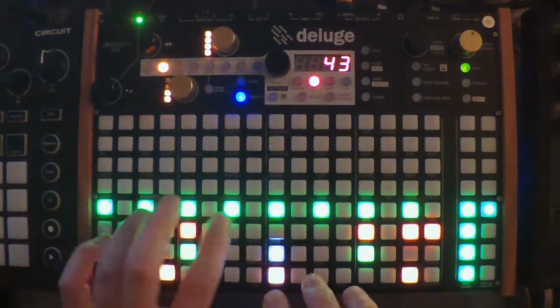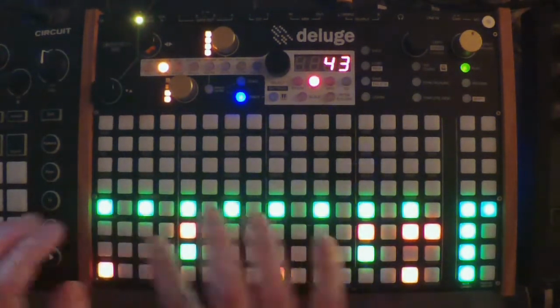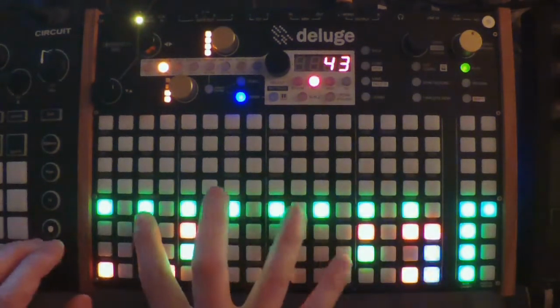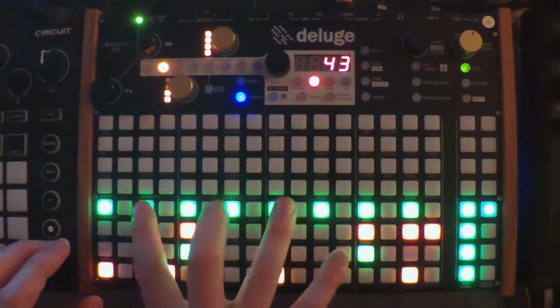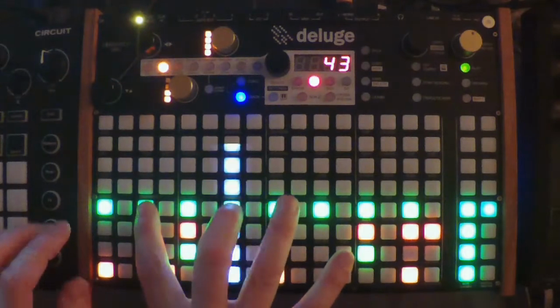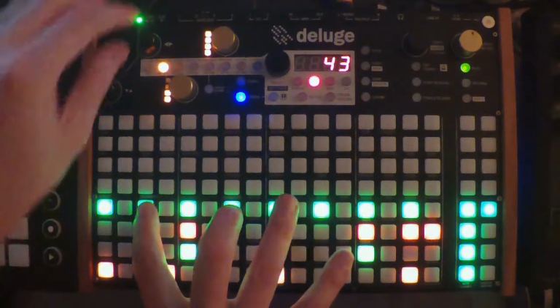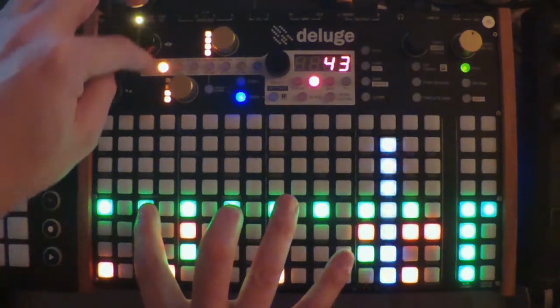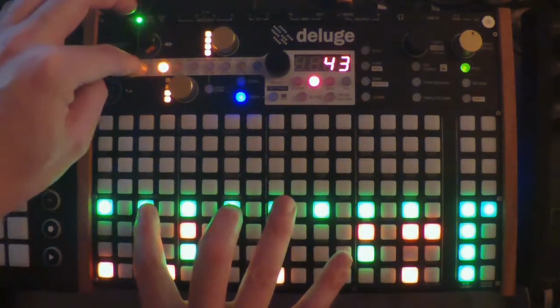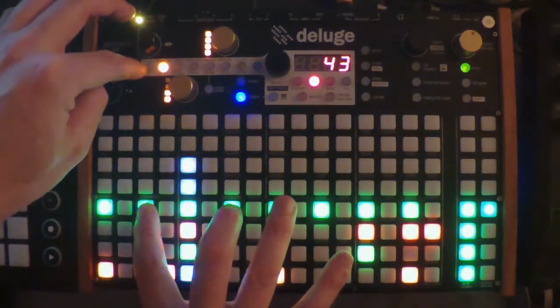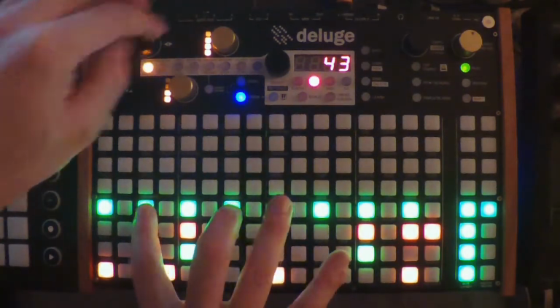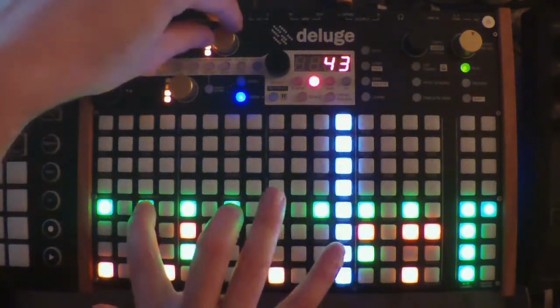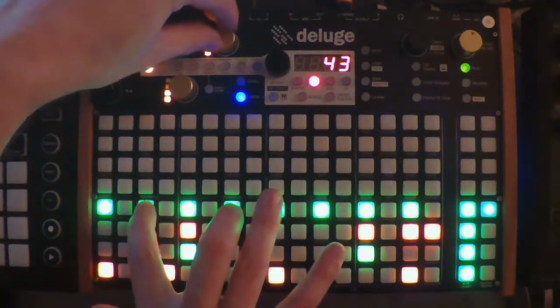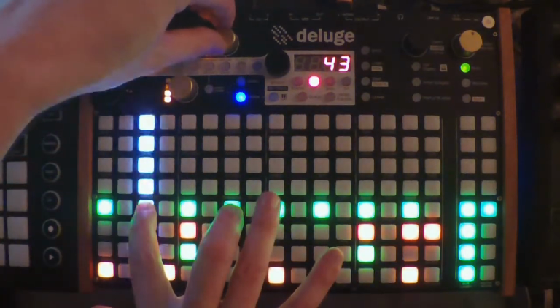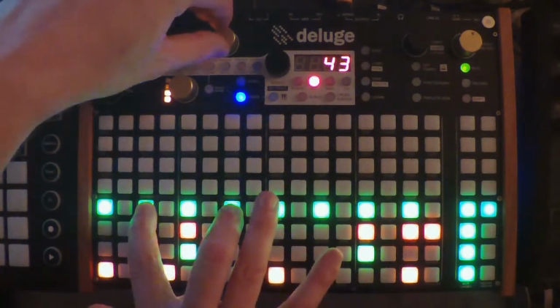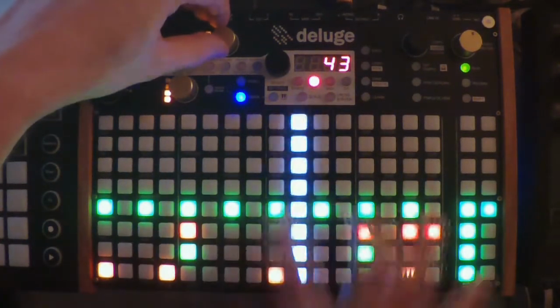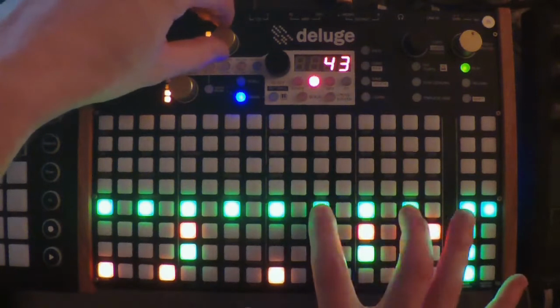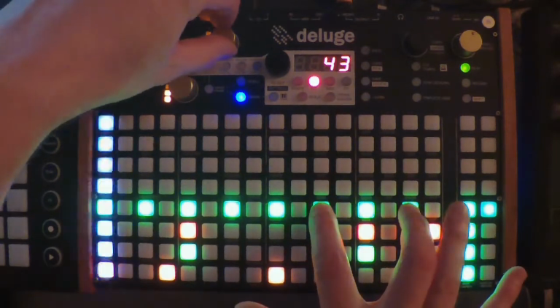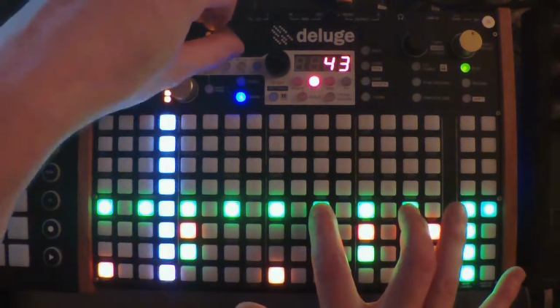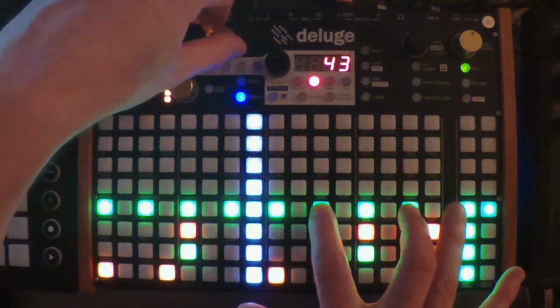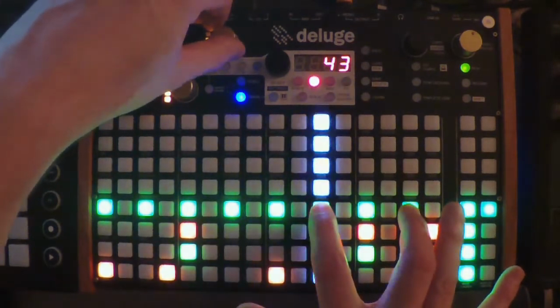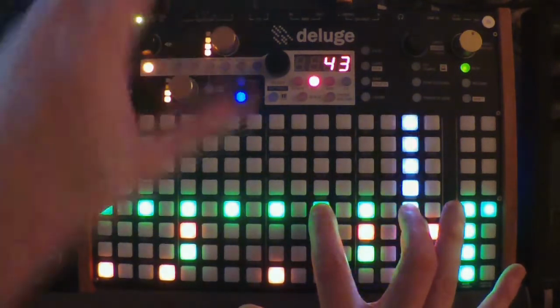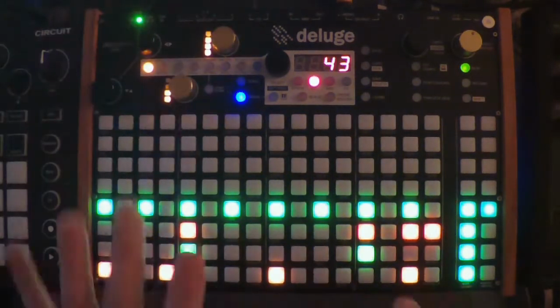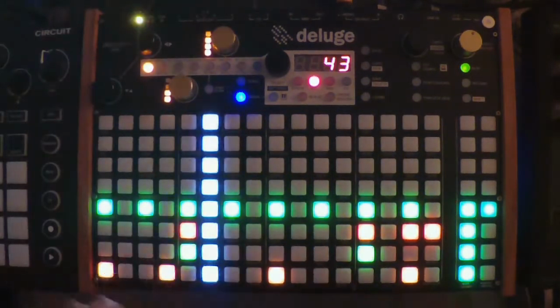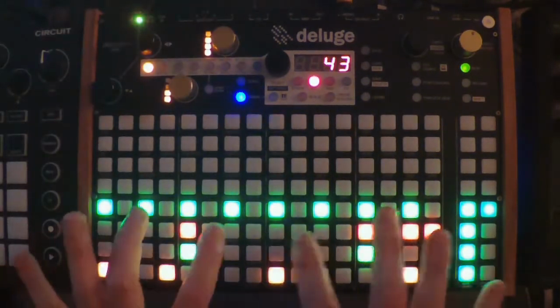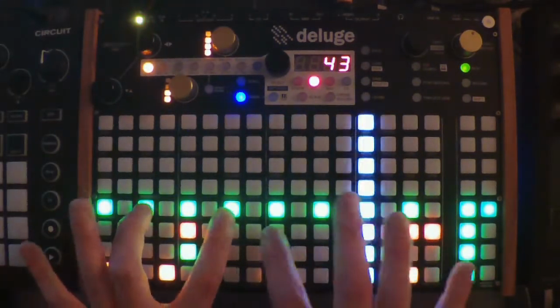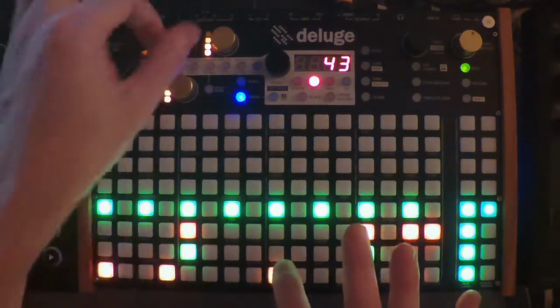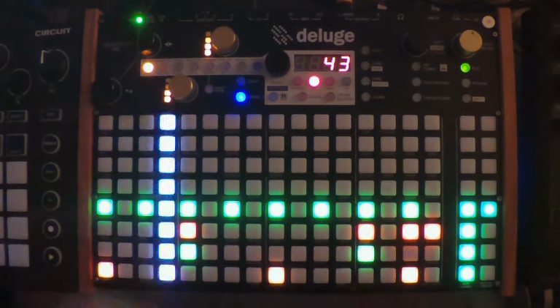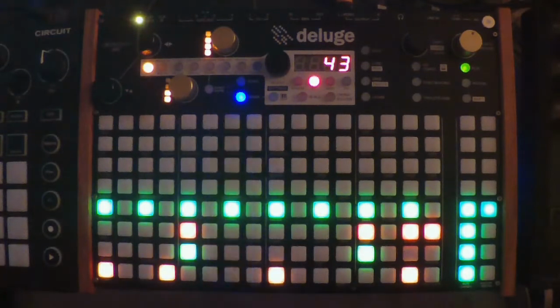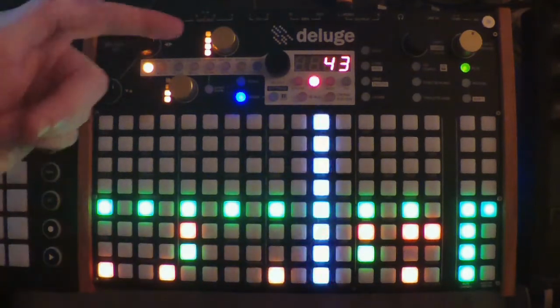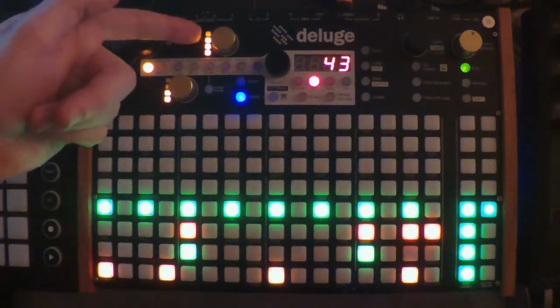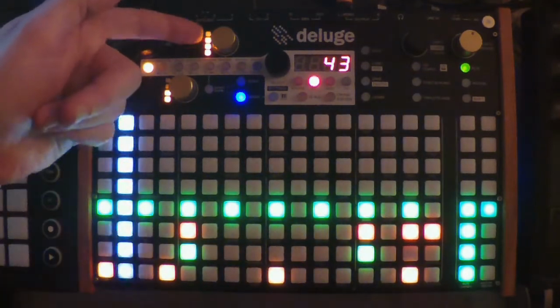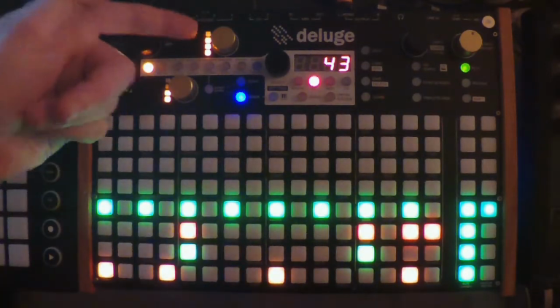Now let's make these notes go down in volume, just to get a little bit of movement. I'm holding down the note and turning the knob. As you can see, the values change.